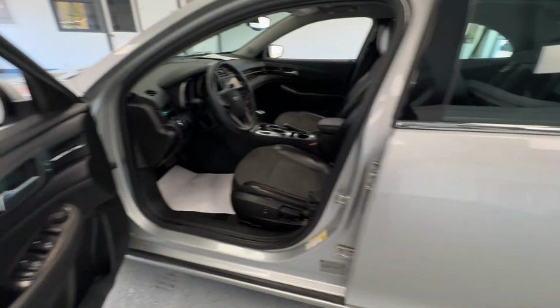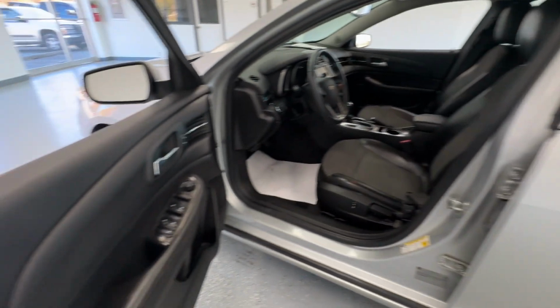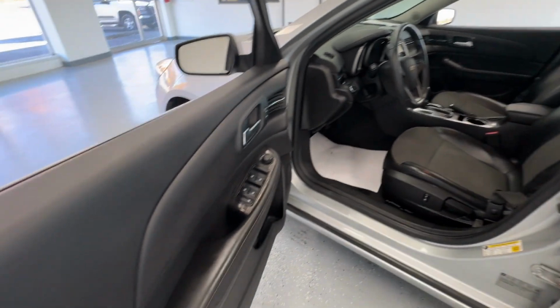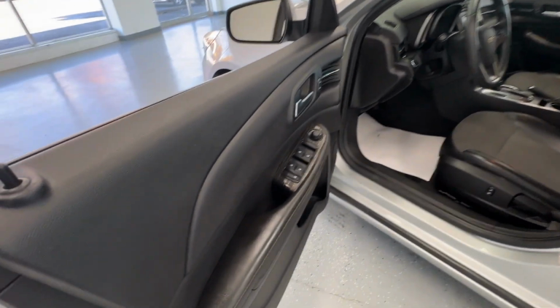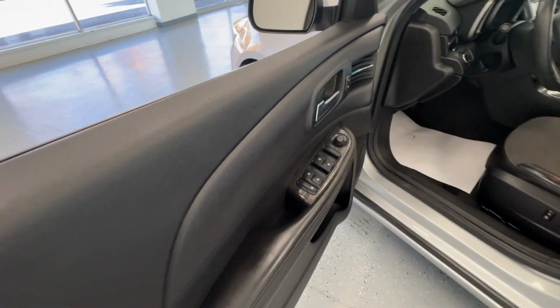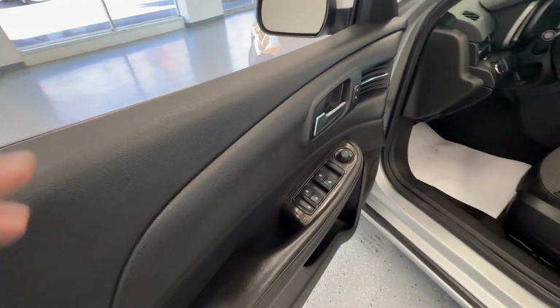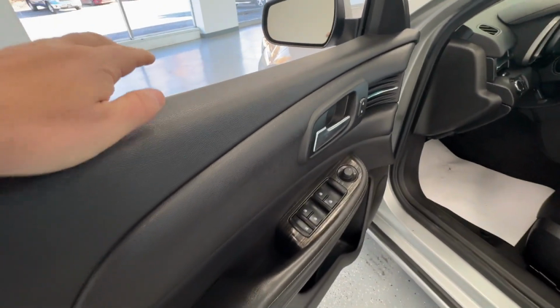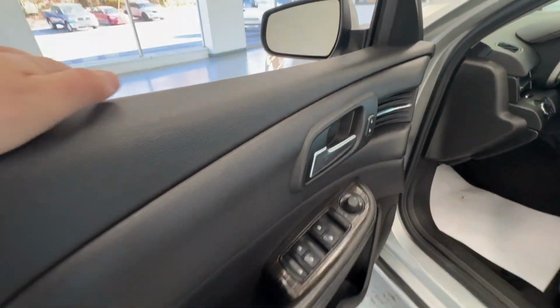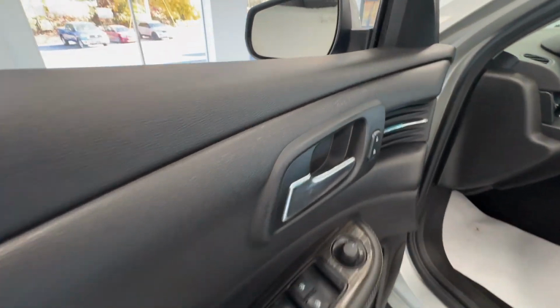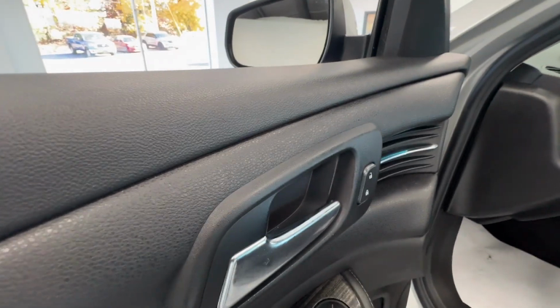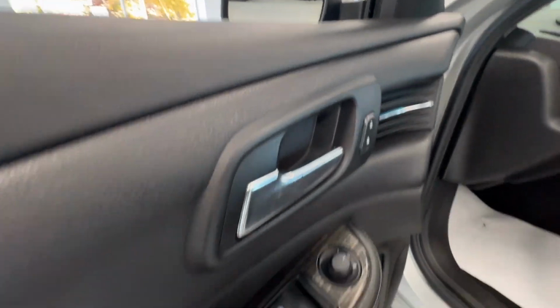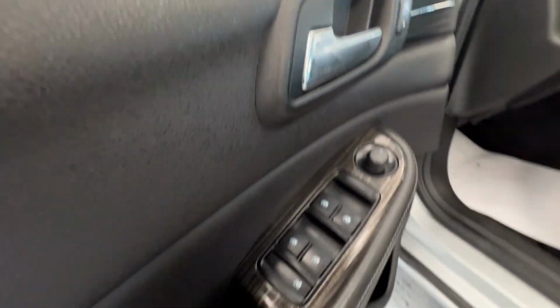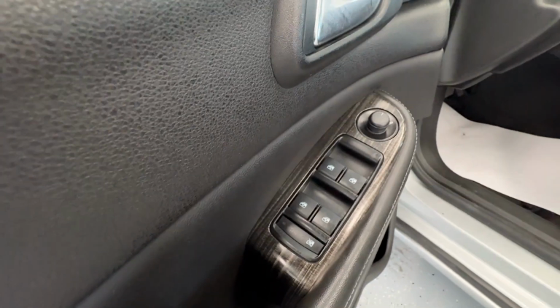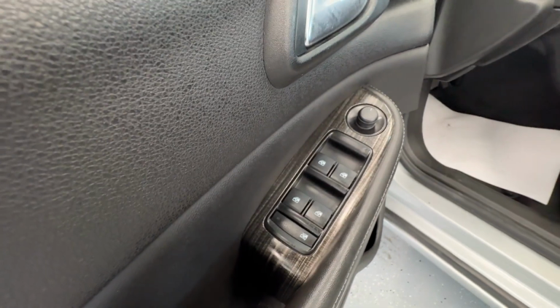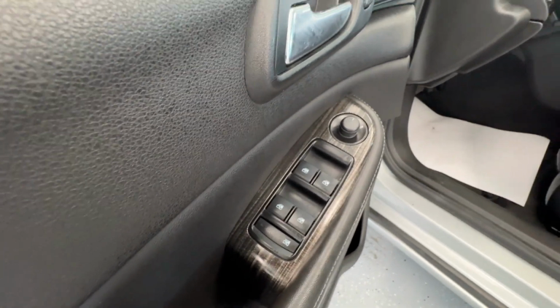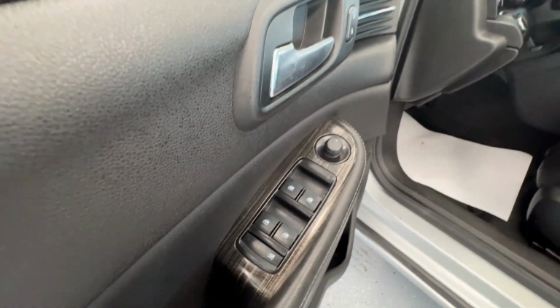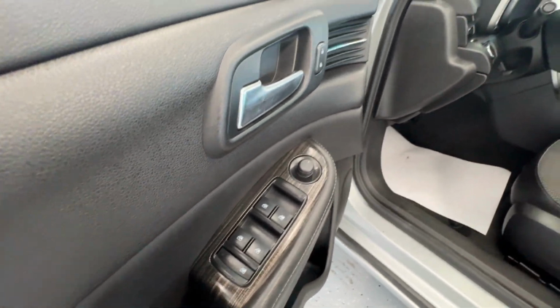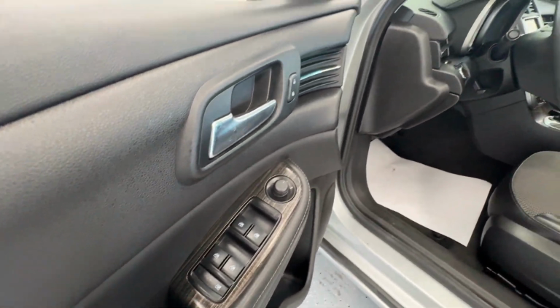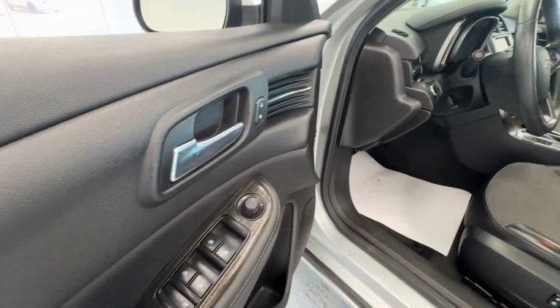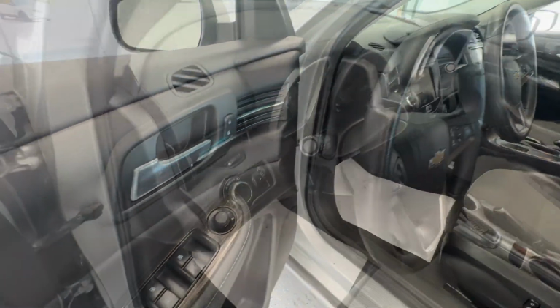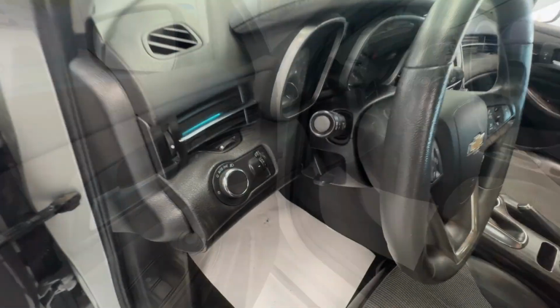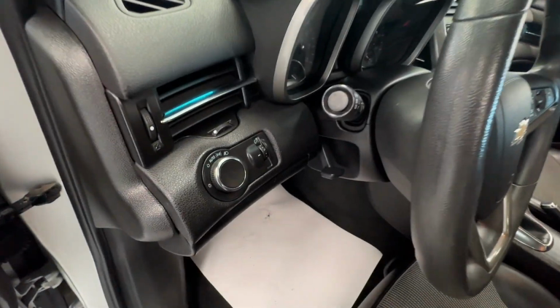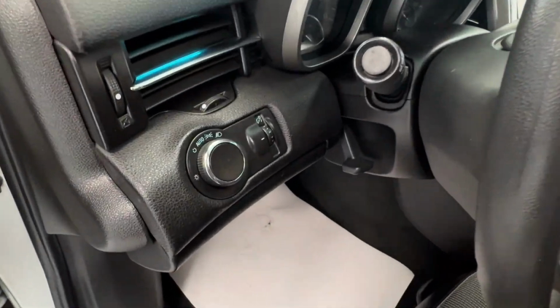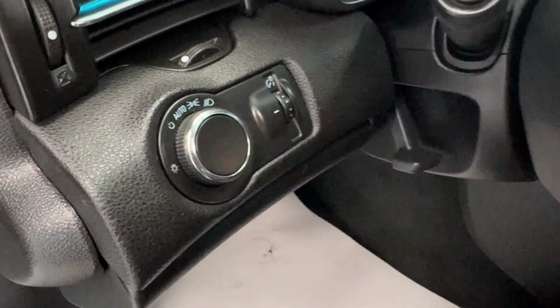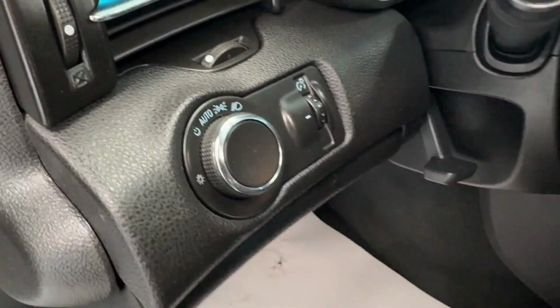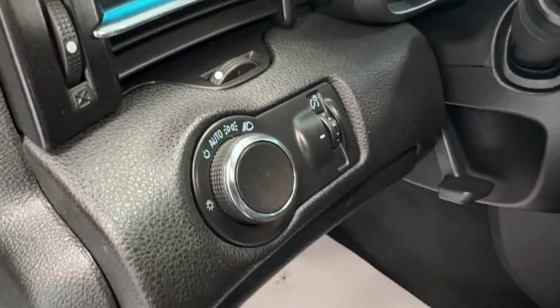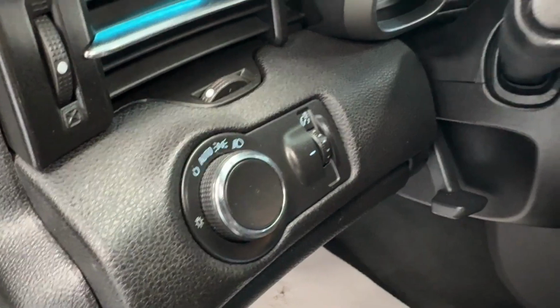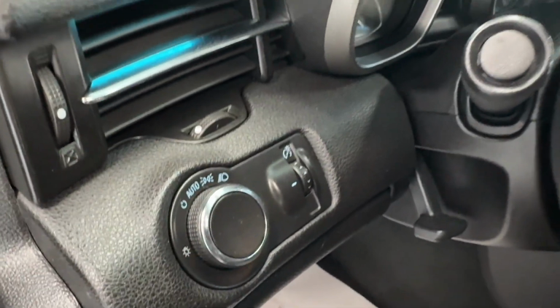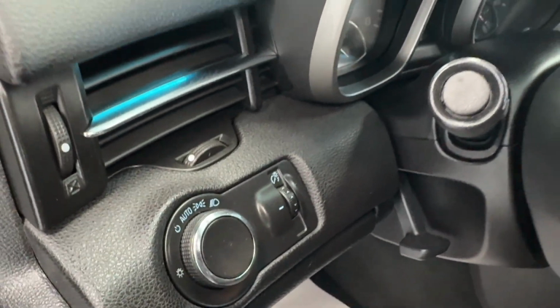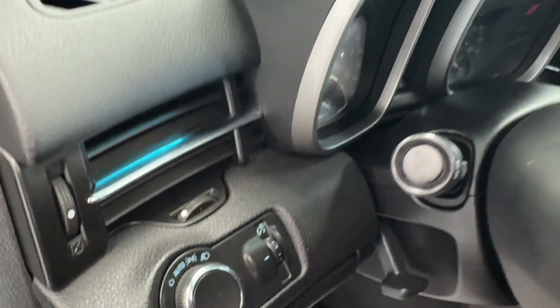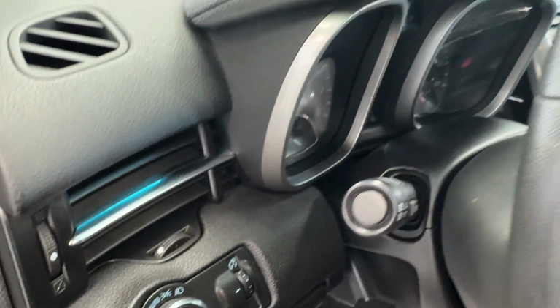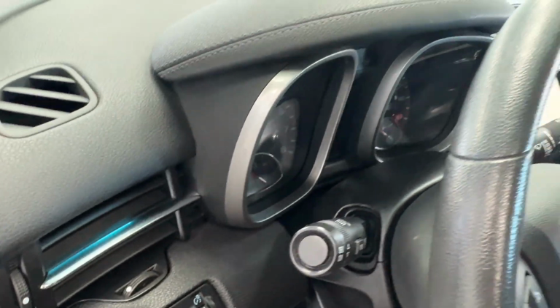Making our way to the driver door, you will notice all your powered options such as powered door locks, powered windows, and mirror adjustments. To the left of the steering wheel, you will have your lamp selector and brightness and dimming controls for your center cluster.